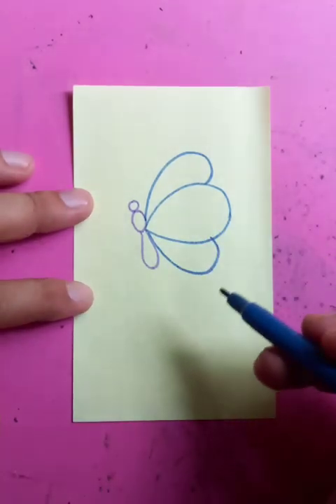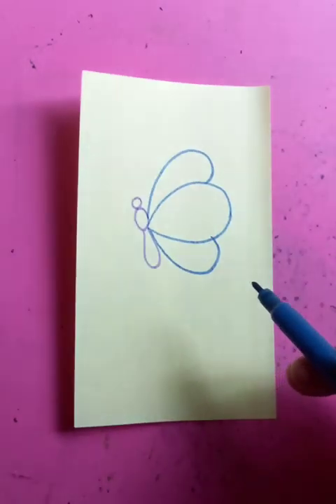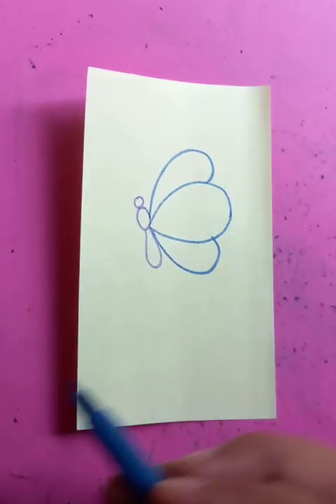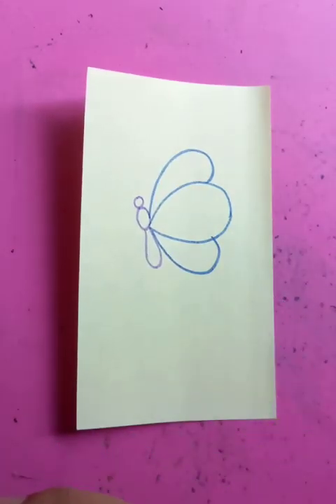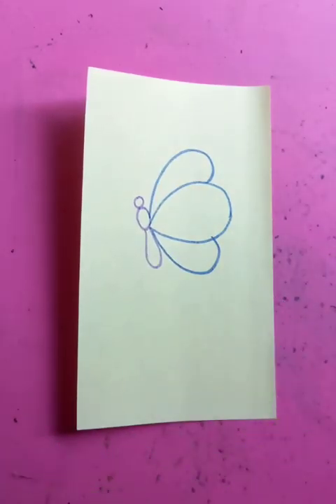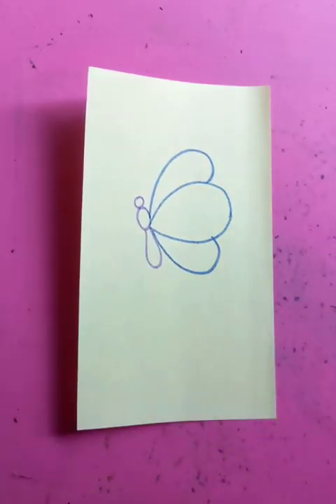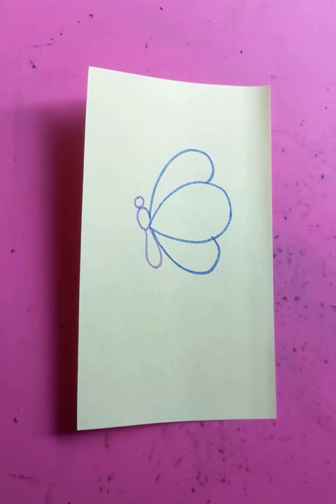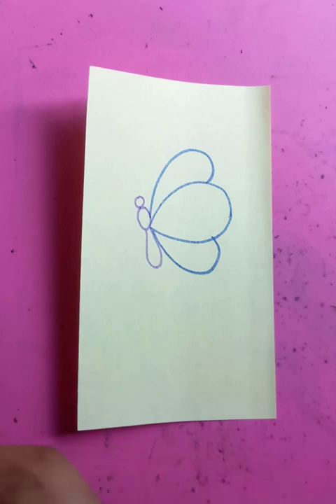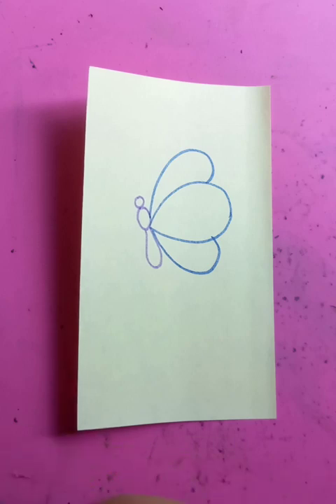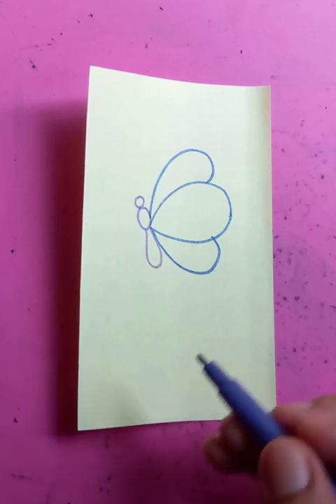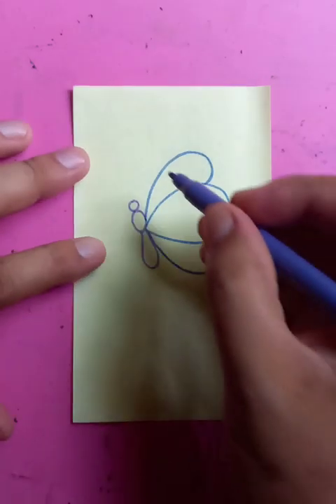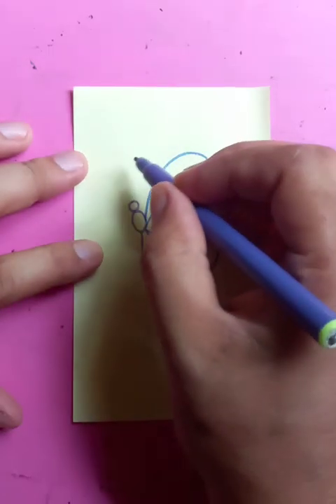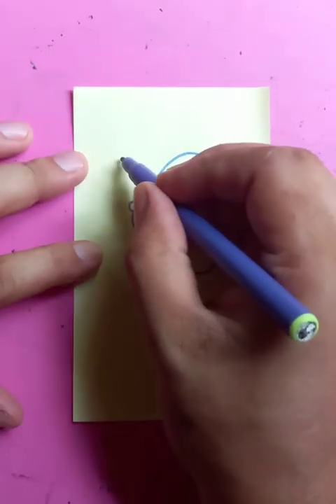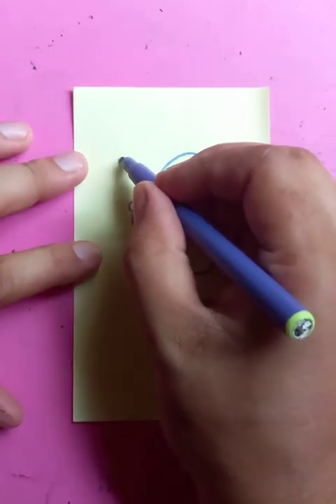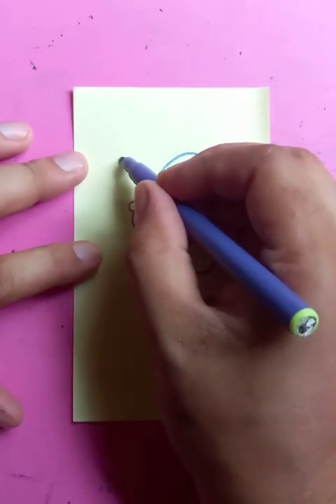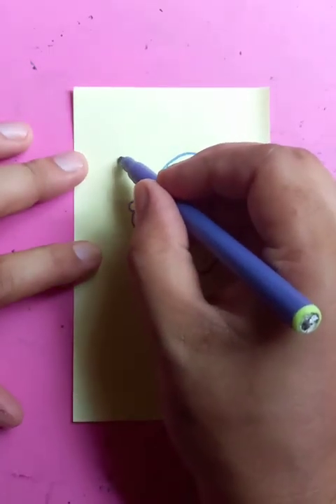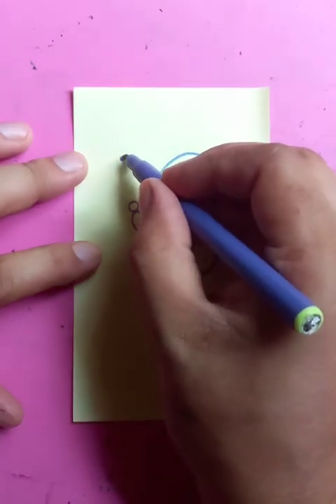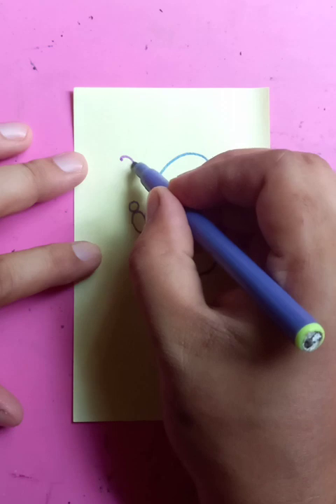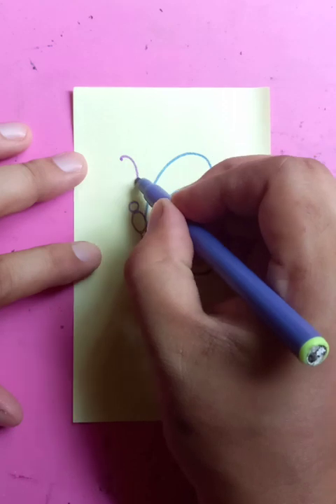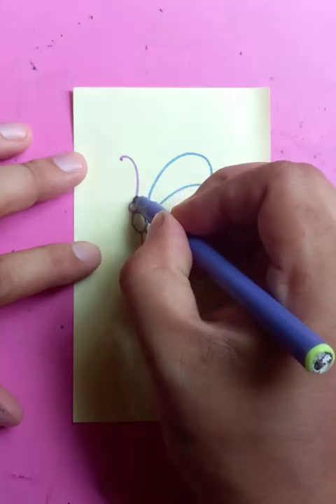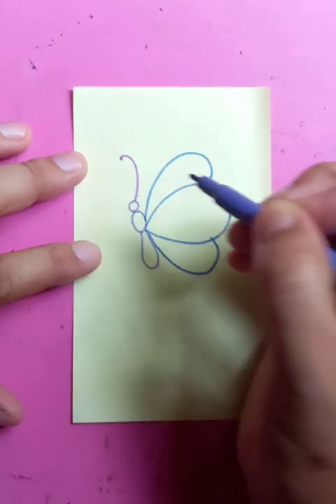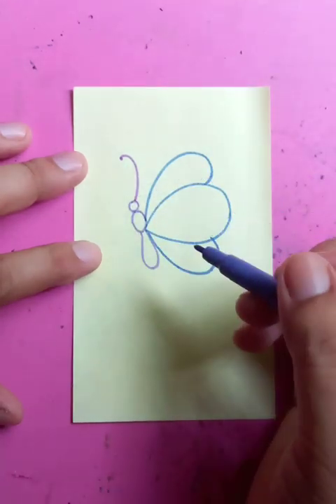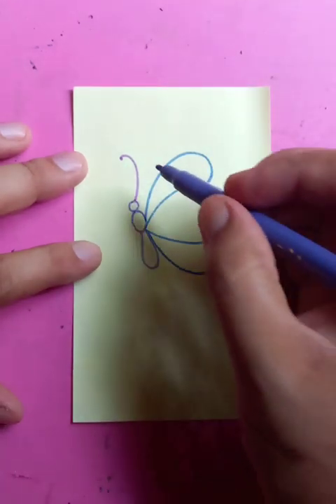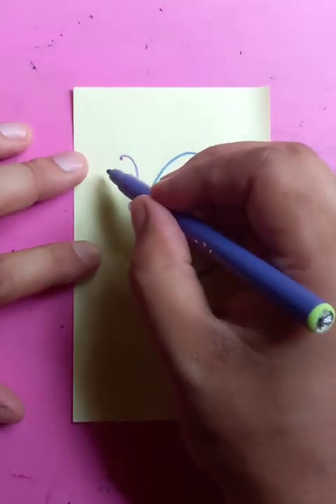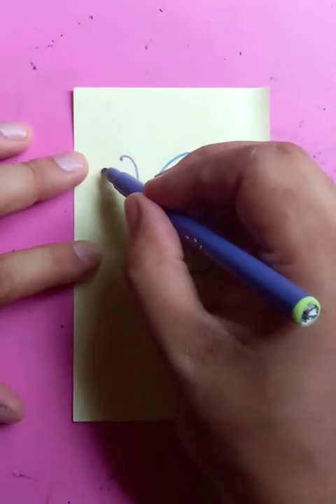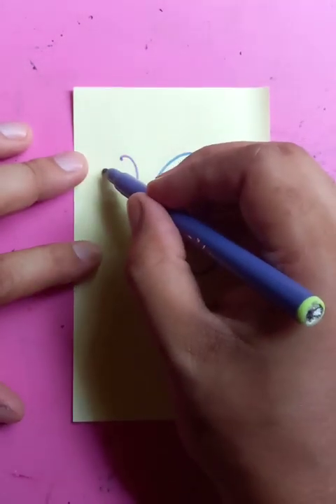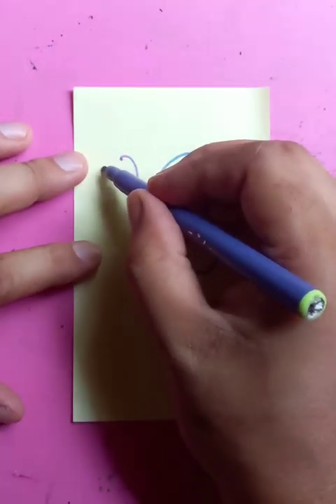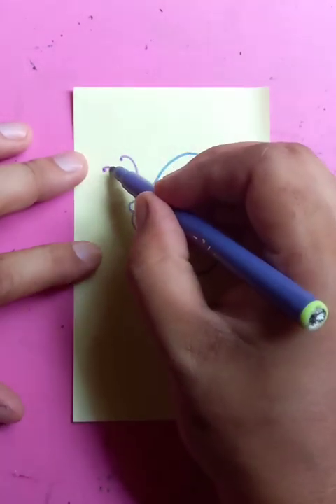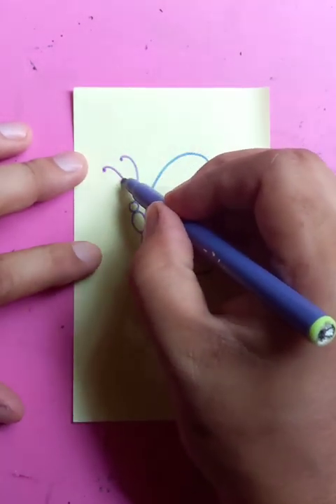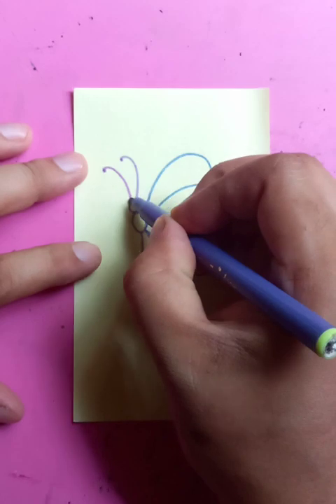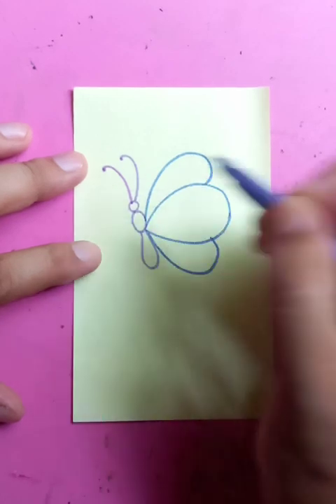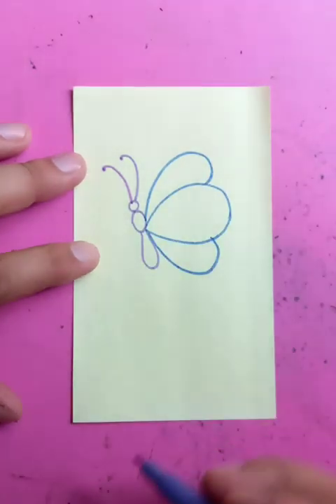For the antenna, we're going to put a round shape coming up to the head, another round shape, and also a curve line coming up to the head.